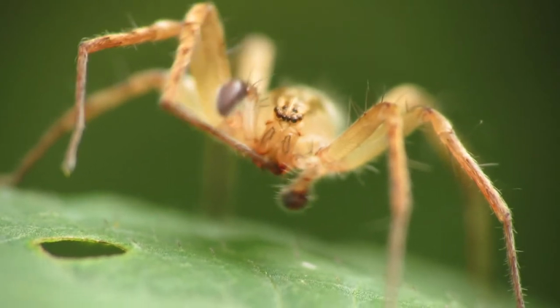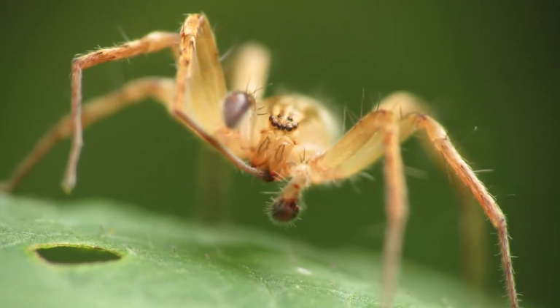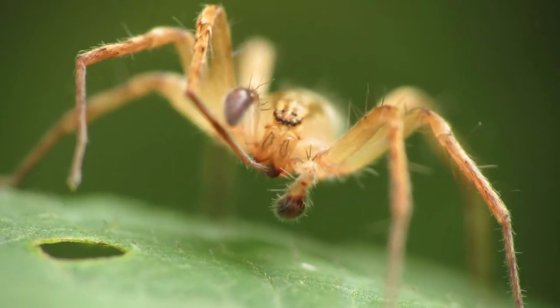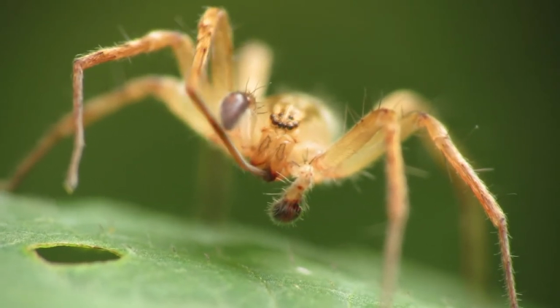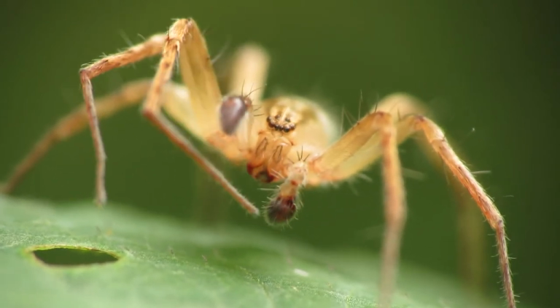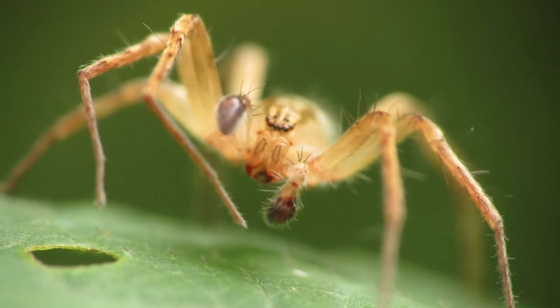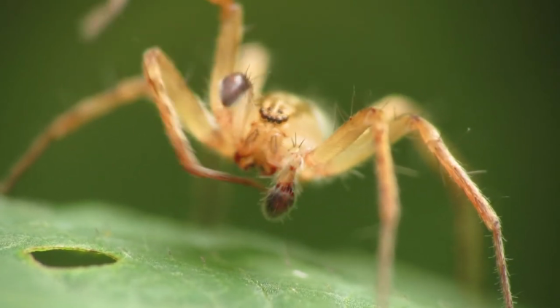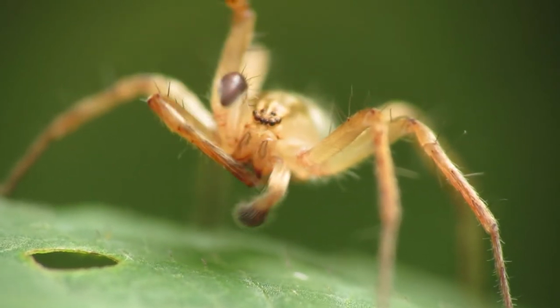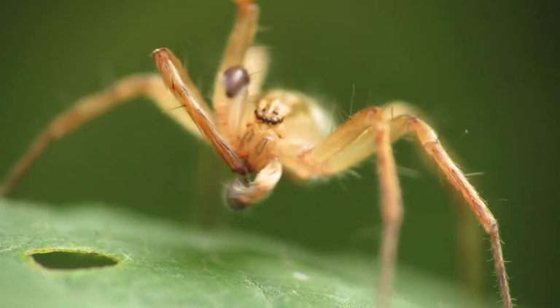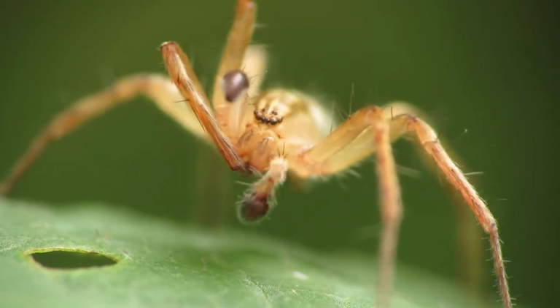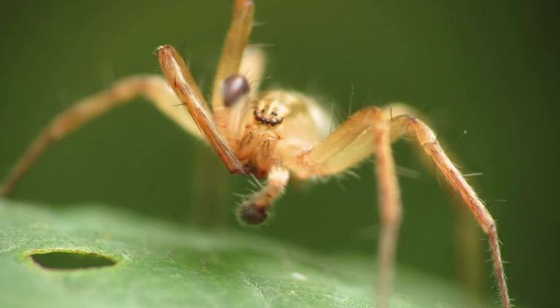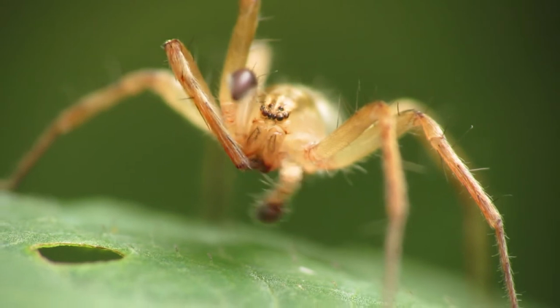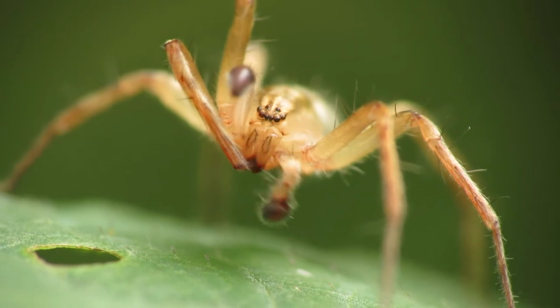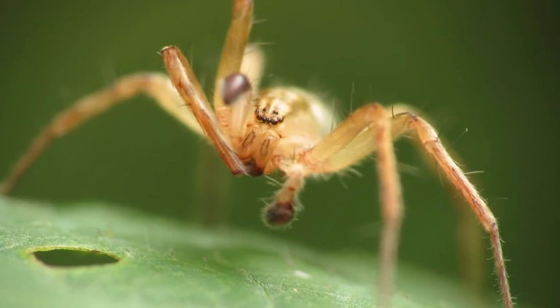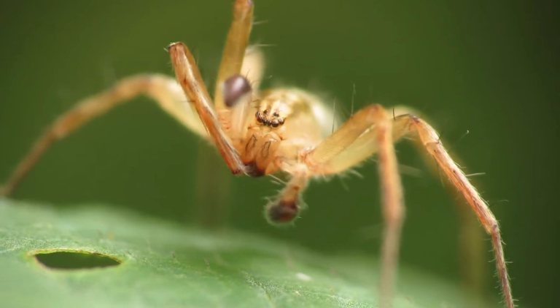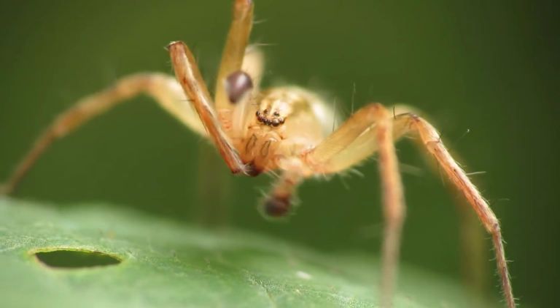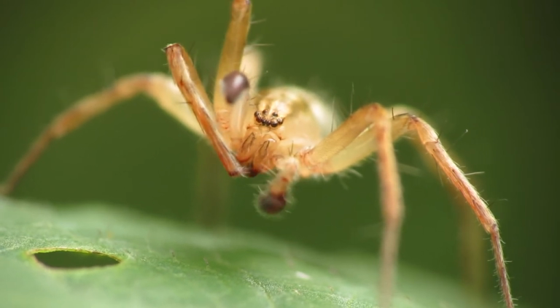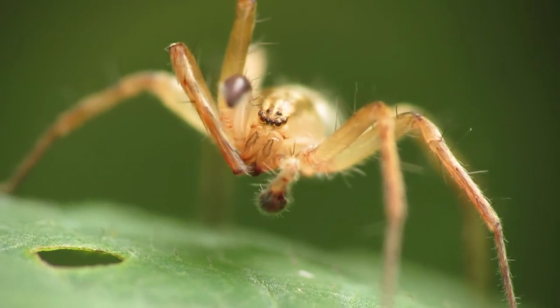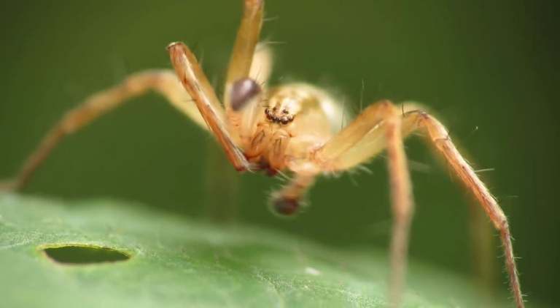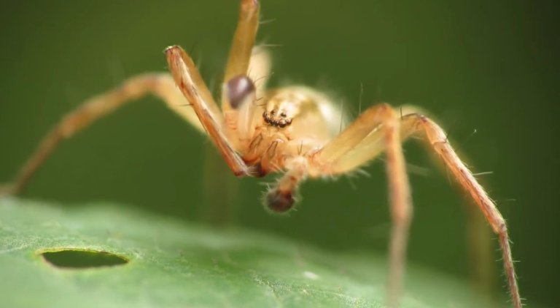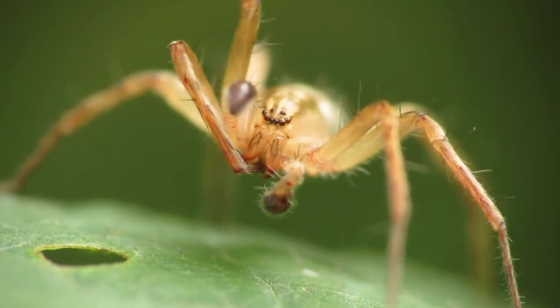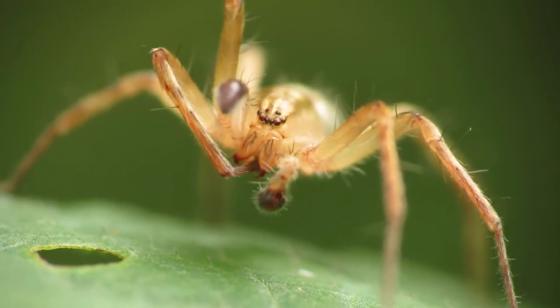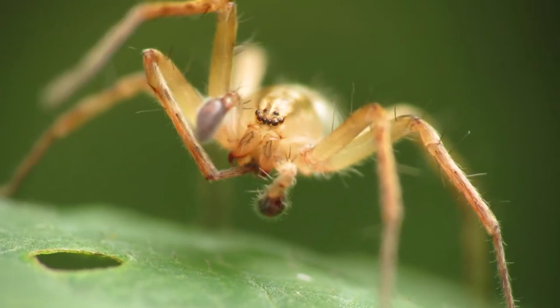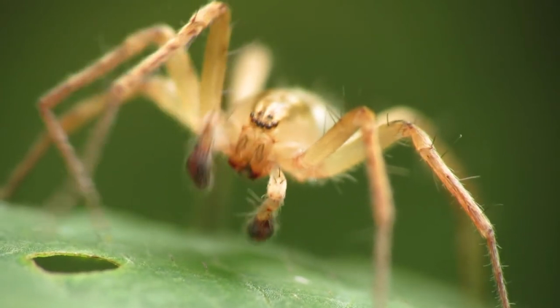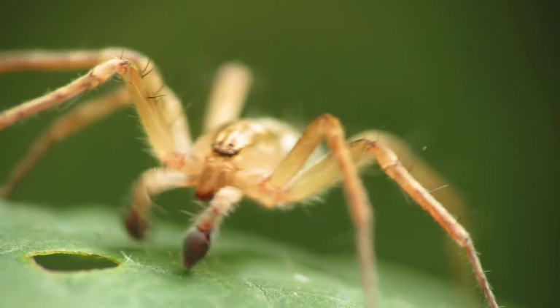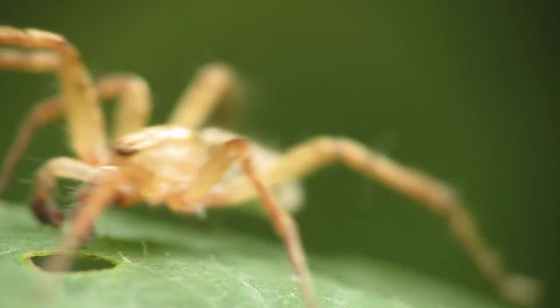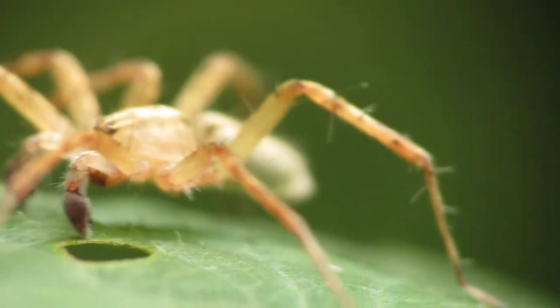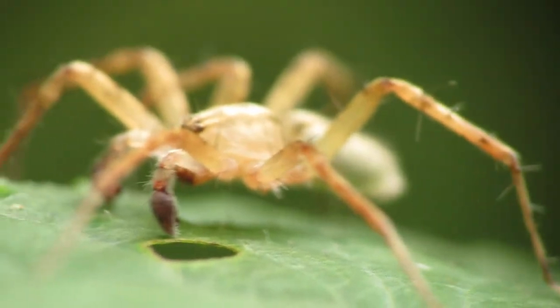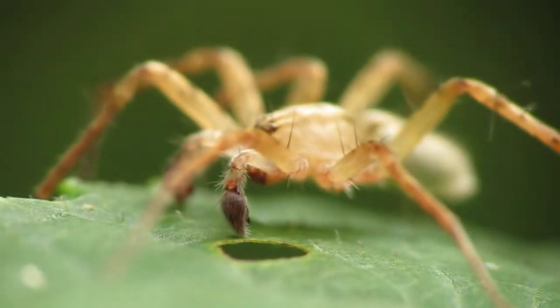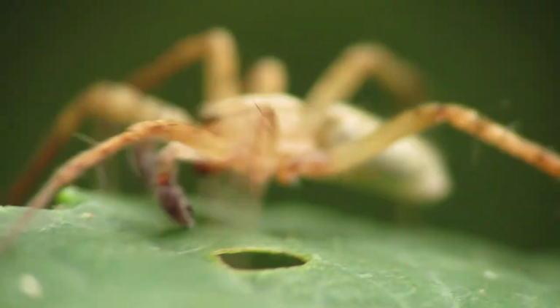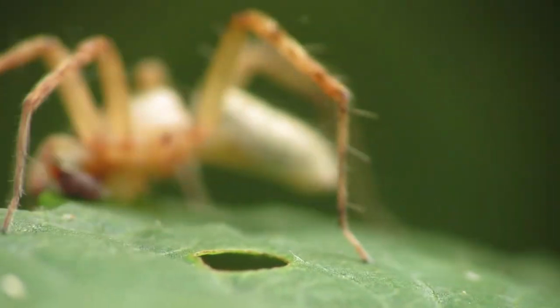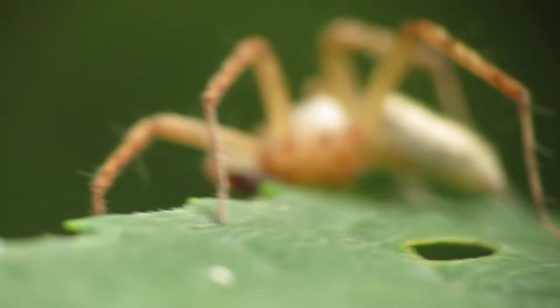In this video I'm going to walk you through how to get close-up macro shots, such as this one of a spider that looks like it's cleaning its legs.